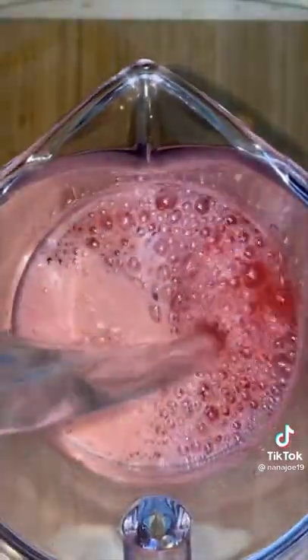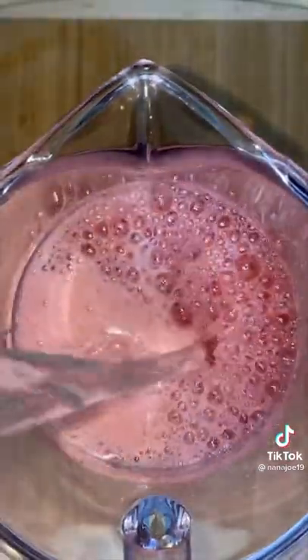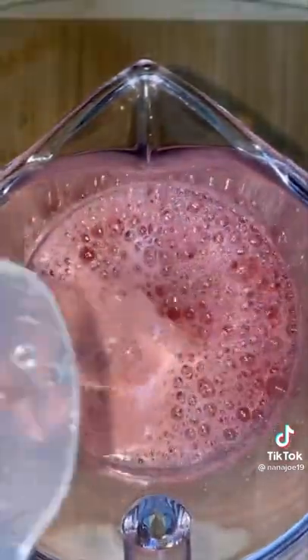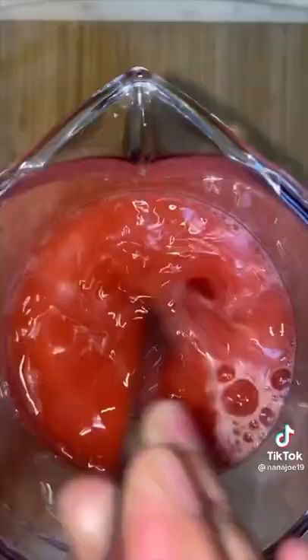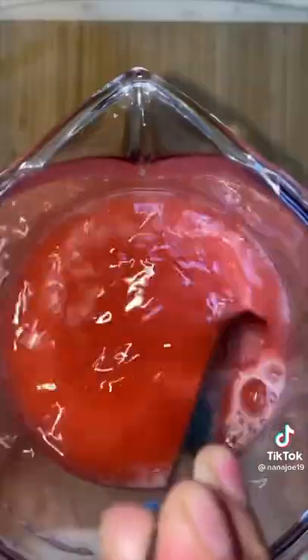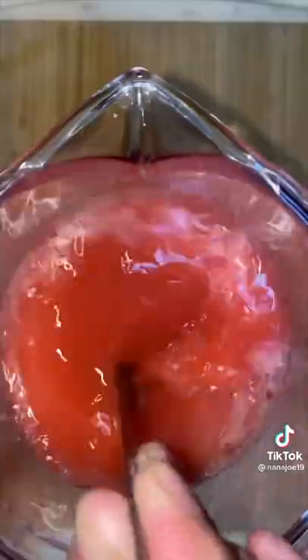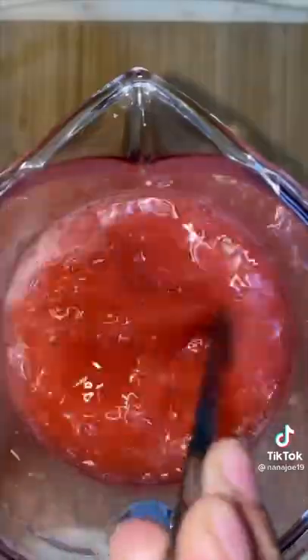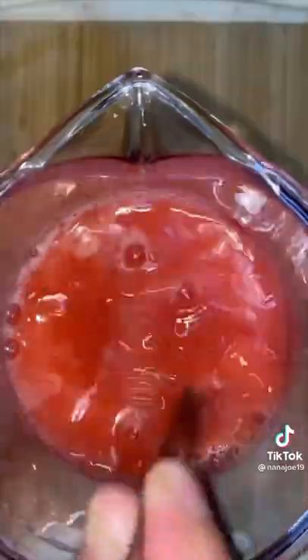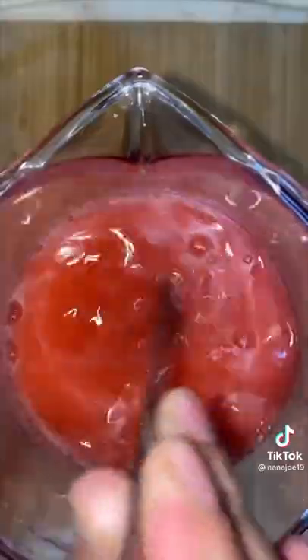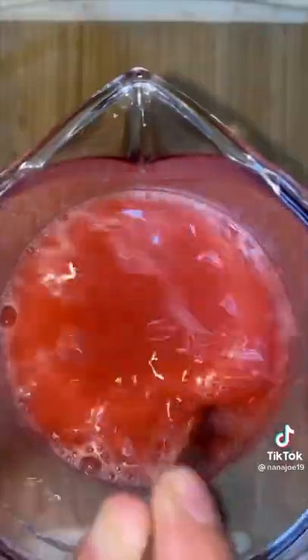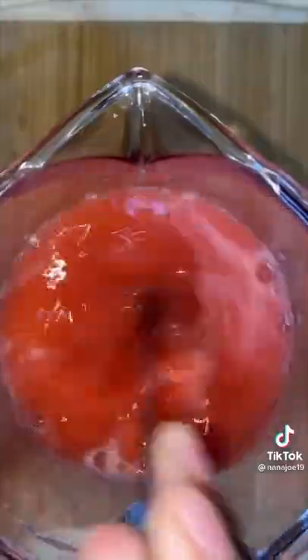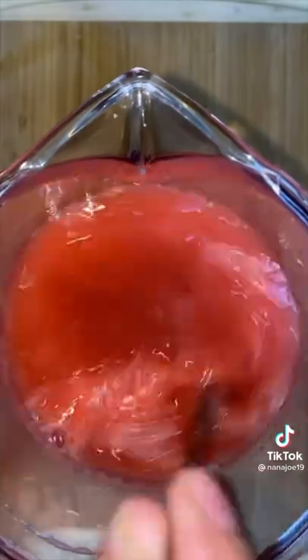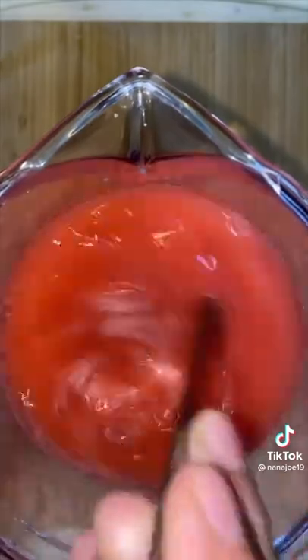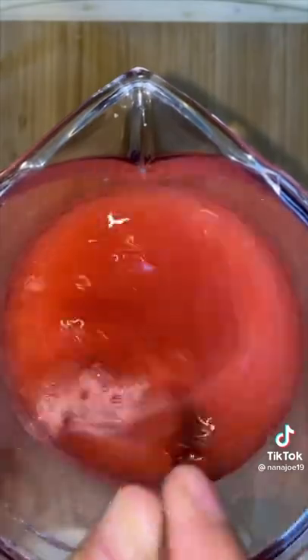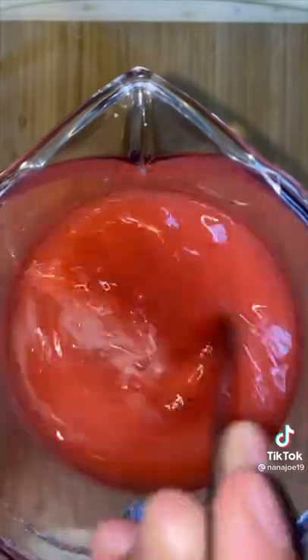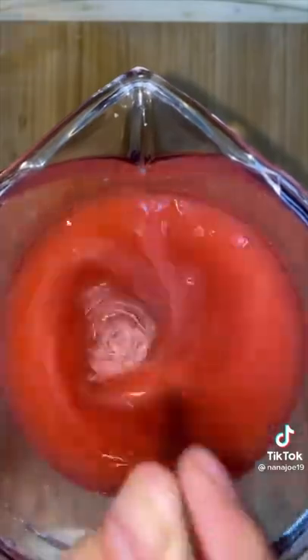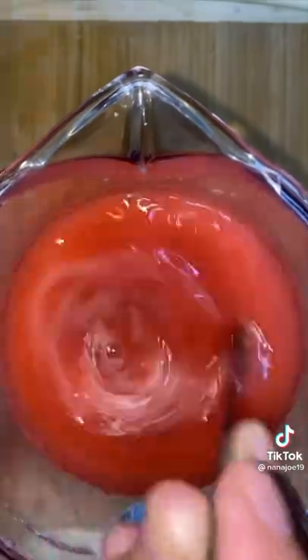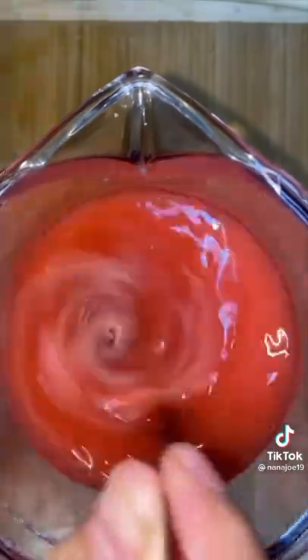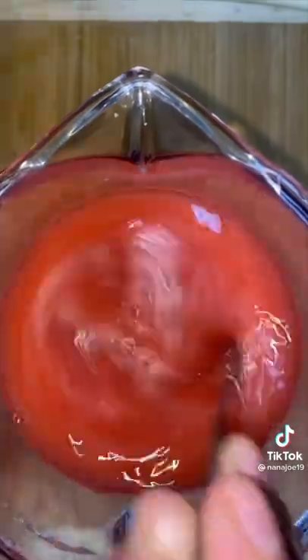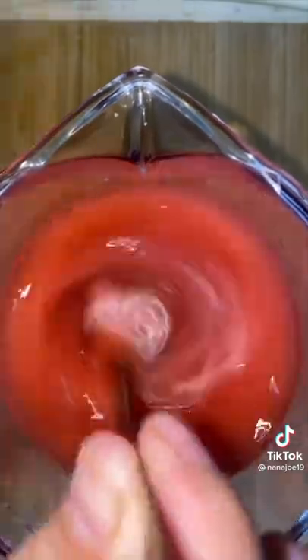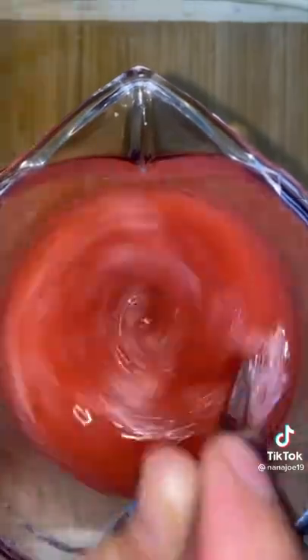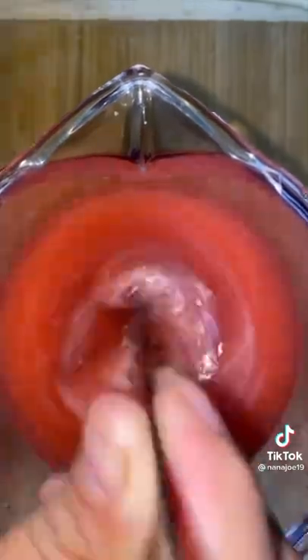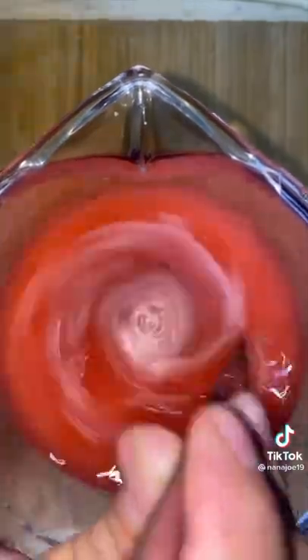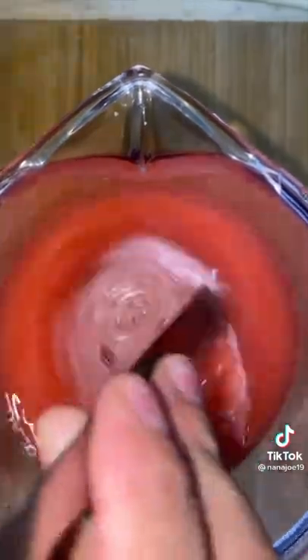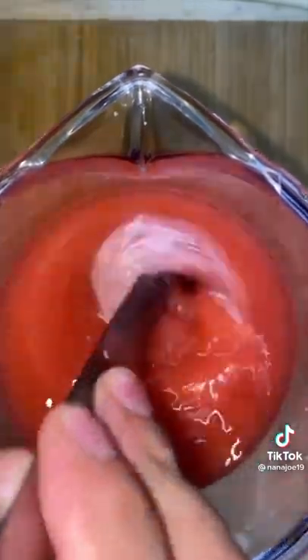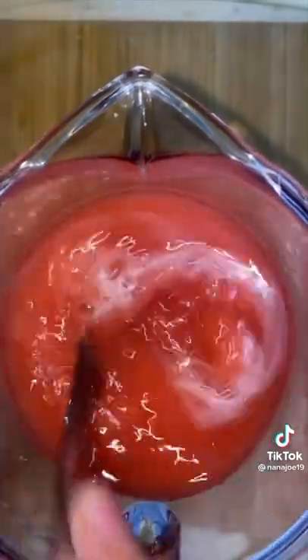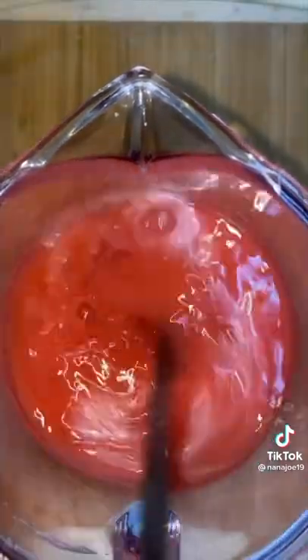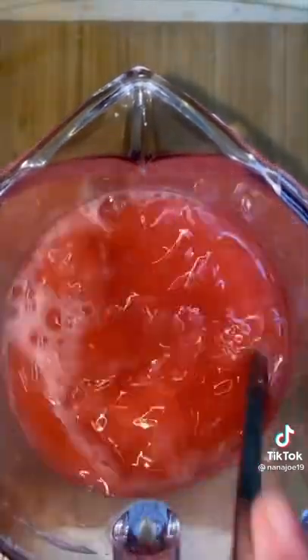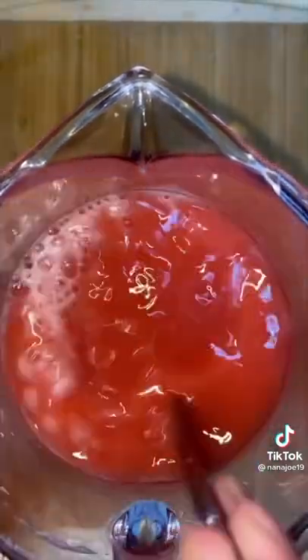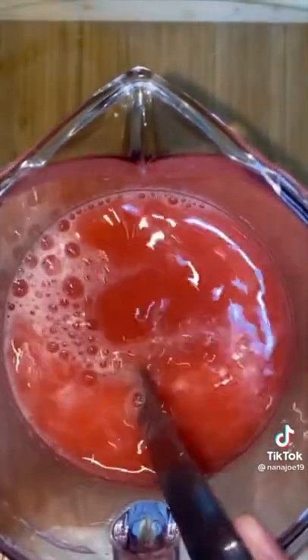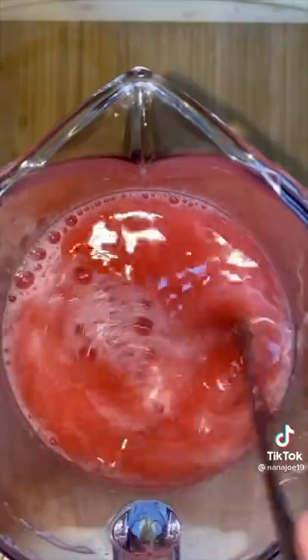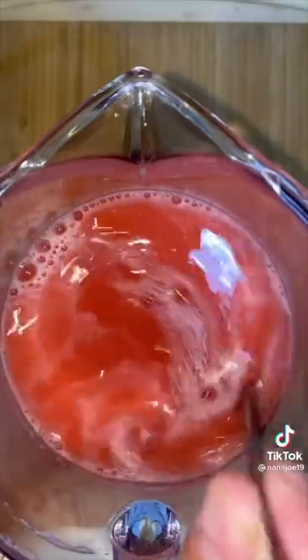I'm gonna mix everything together and this is your perfect chance to check for sweetness. If it needs more sugar, add more sugar. If it's too sweet, just add more water.